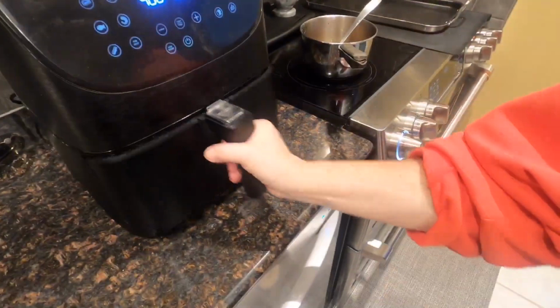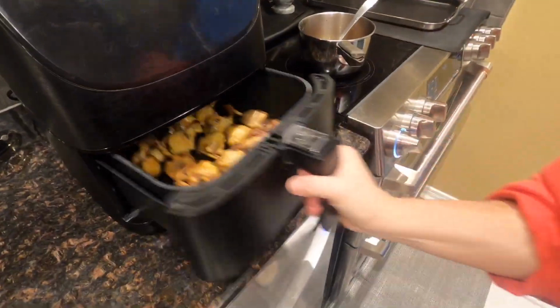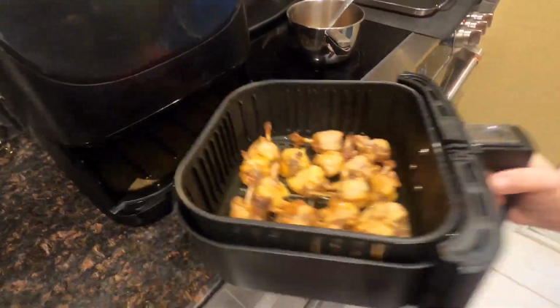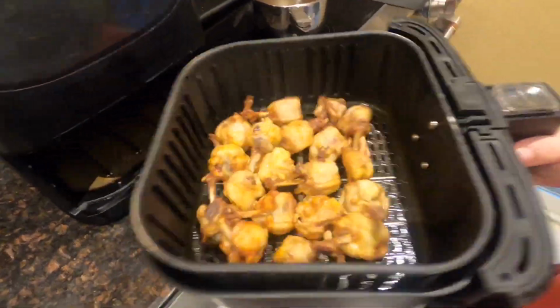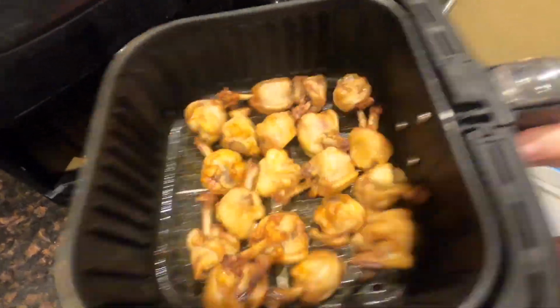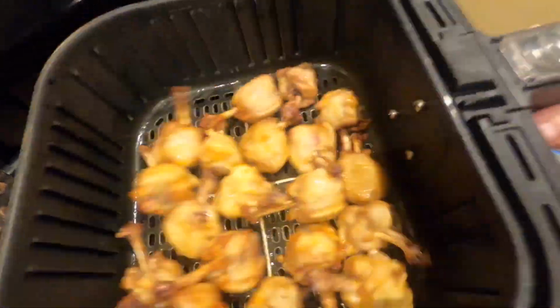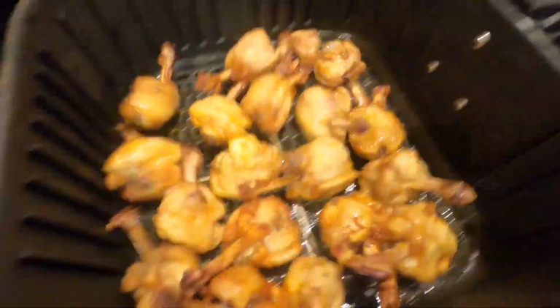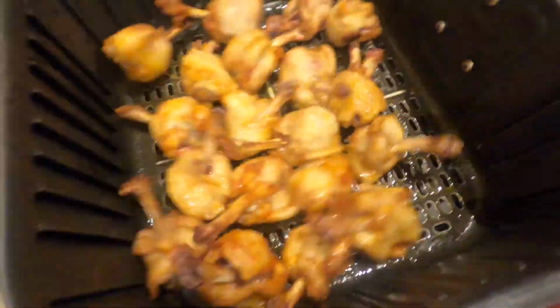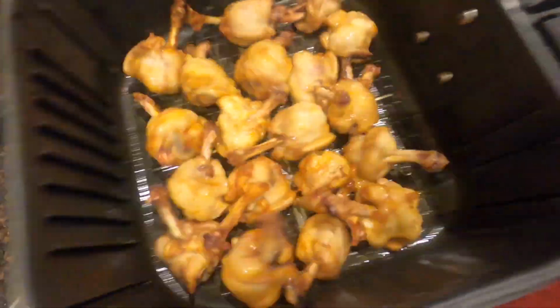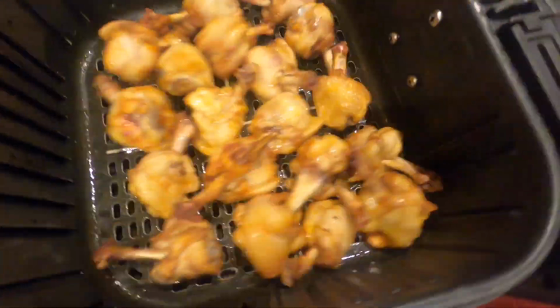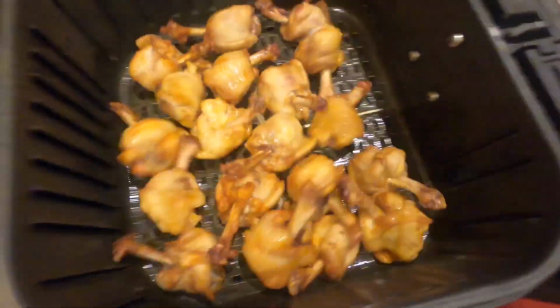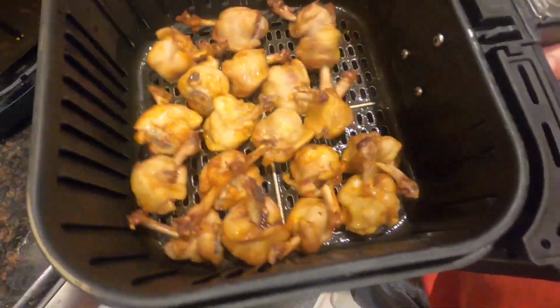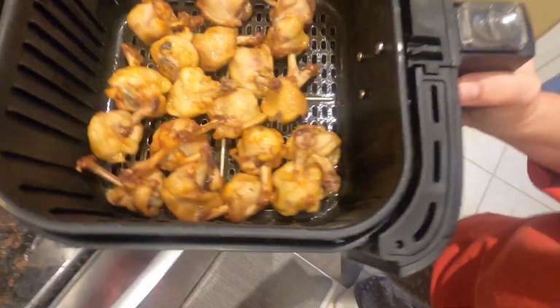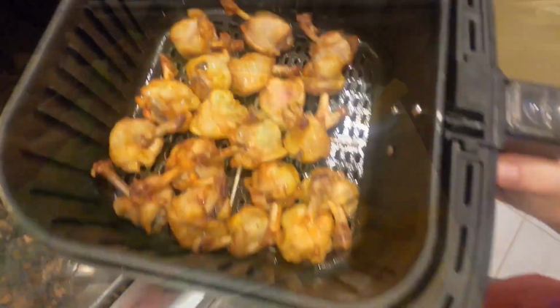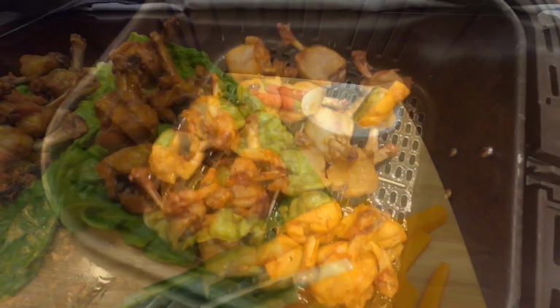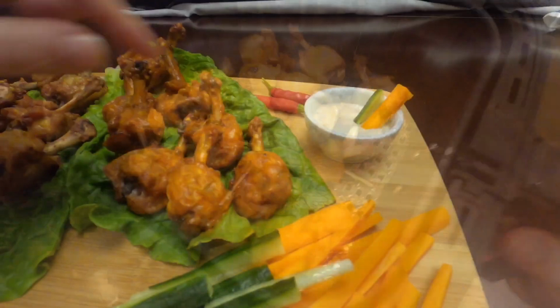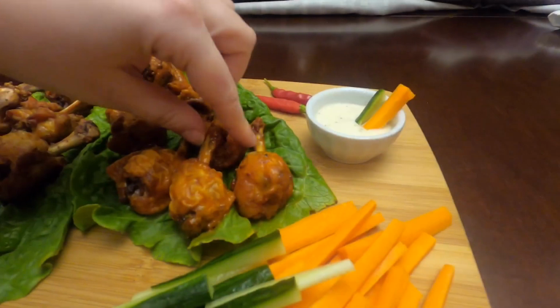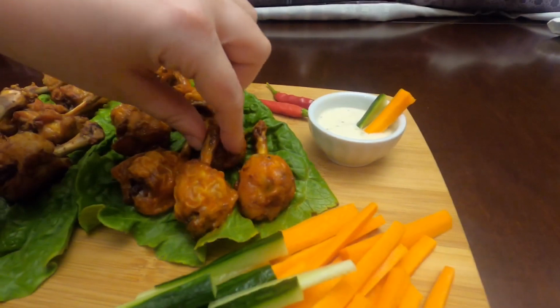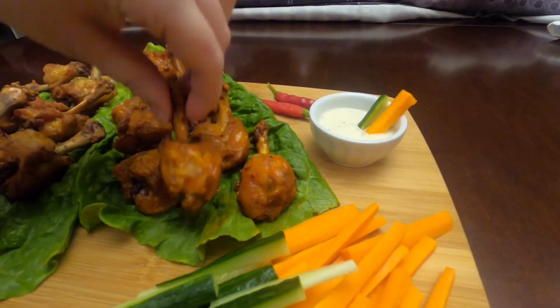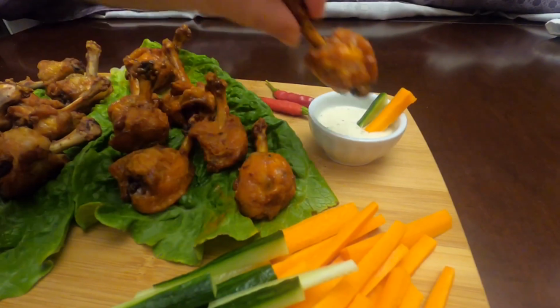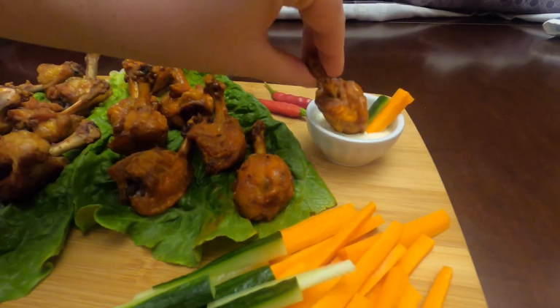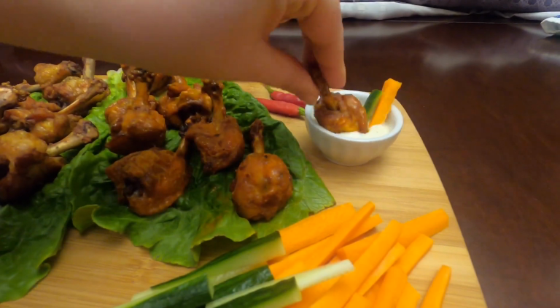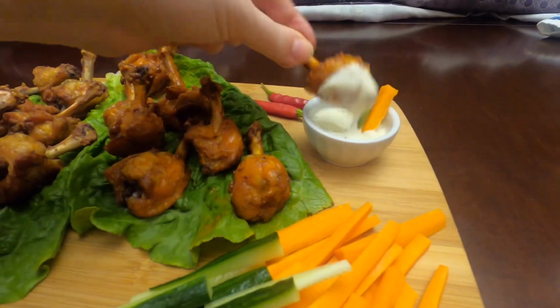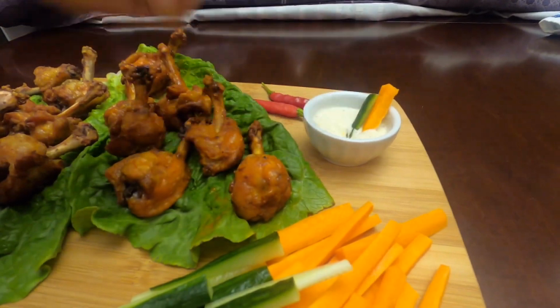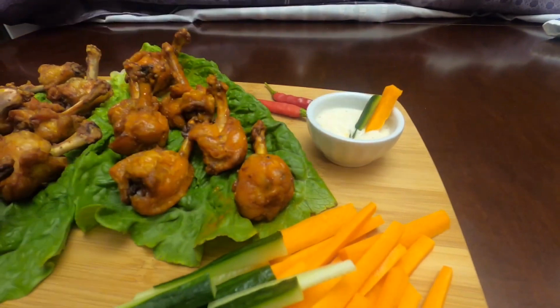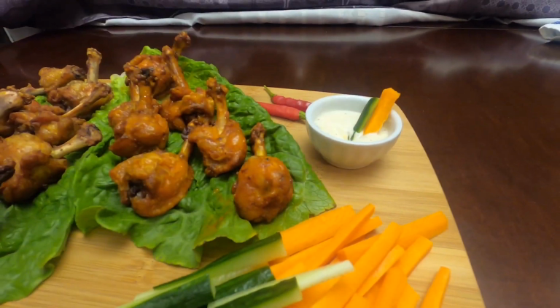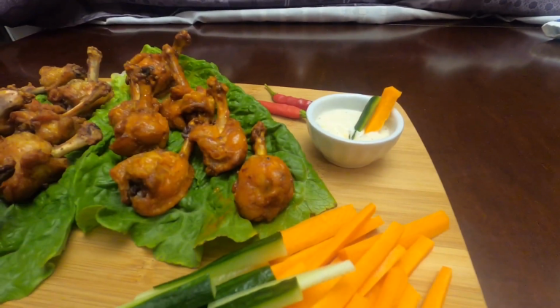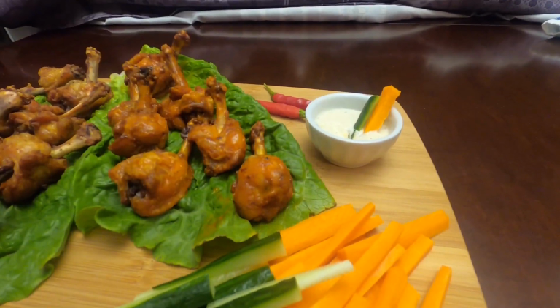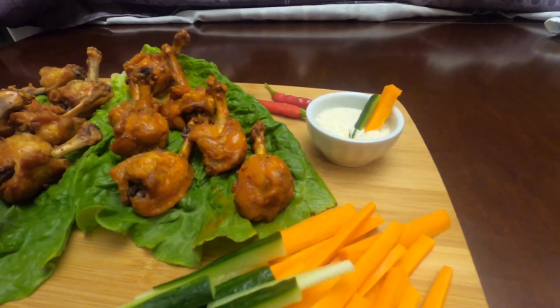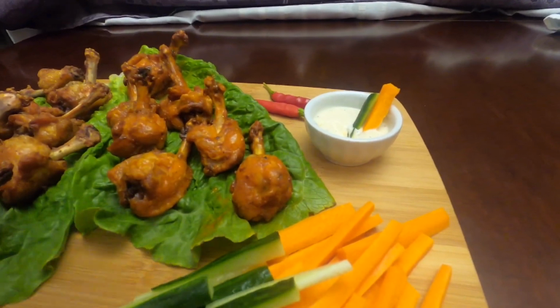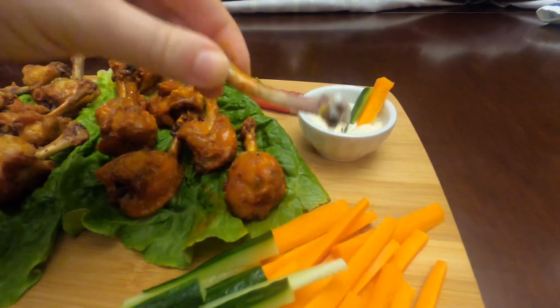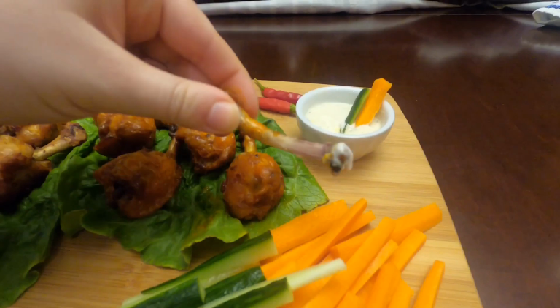Toss the wings part way through cooking and flip as needed. Toss the lollipops in your favorite hot sauce or barbecue sauce and serve with veggie sticks.